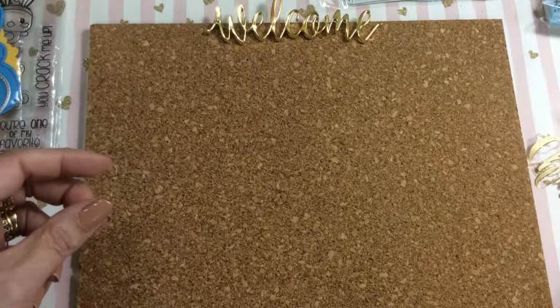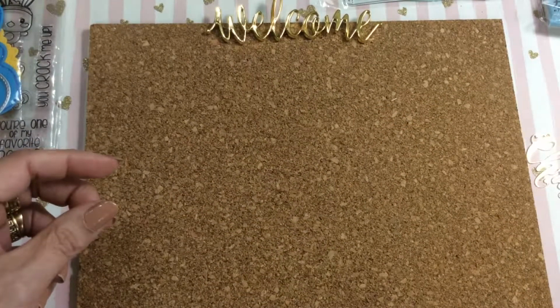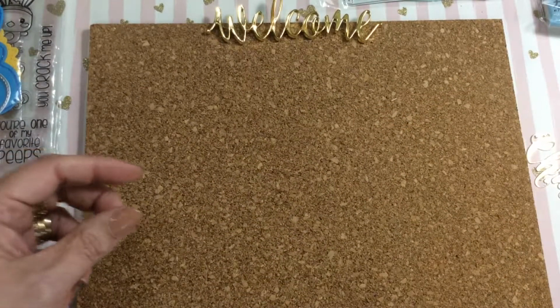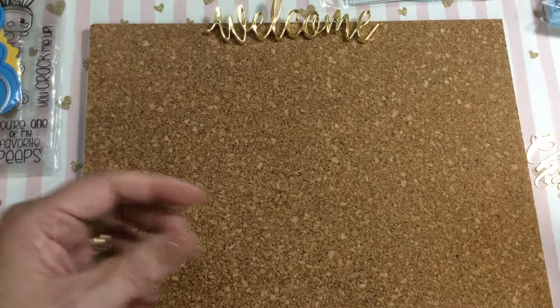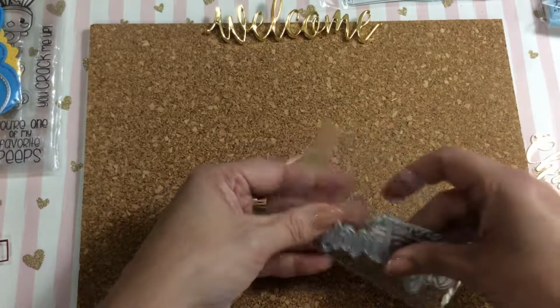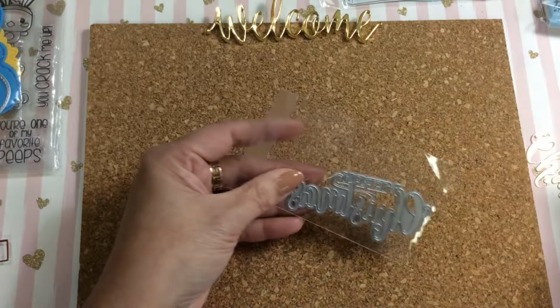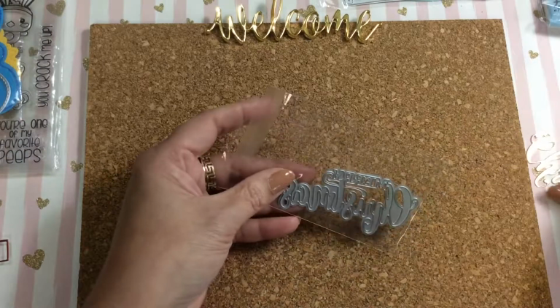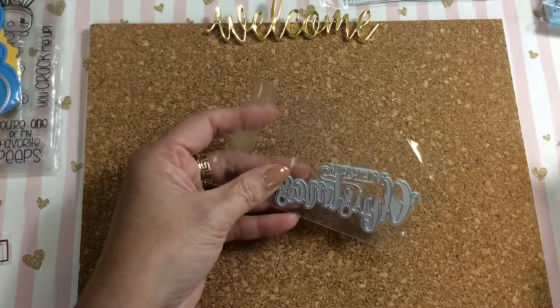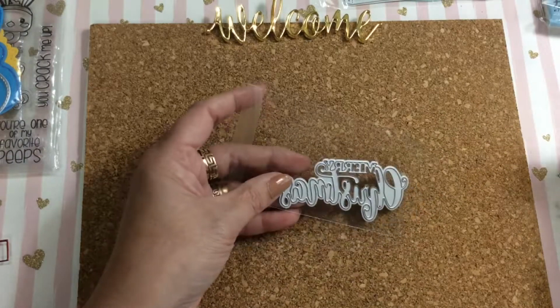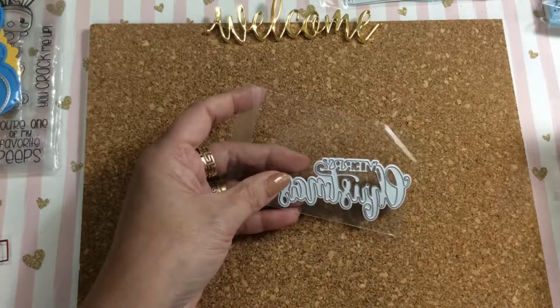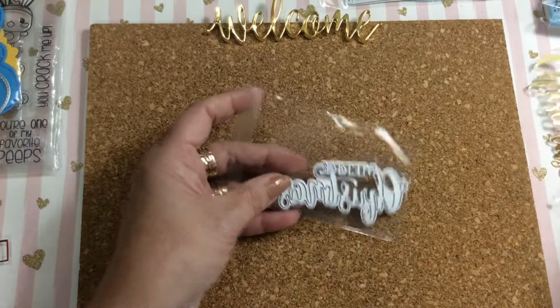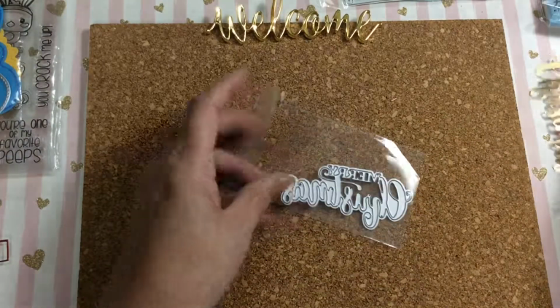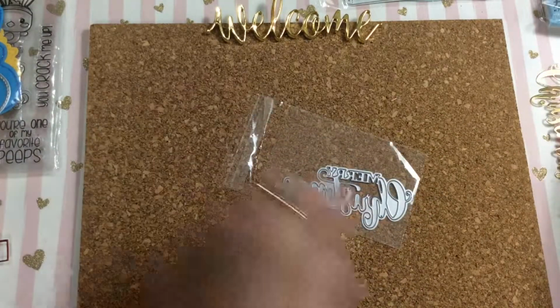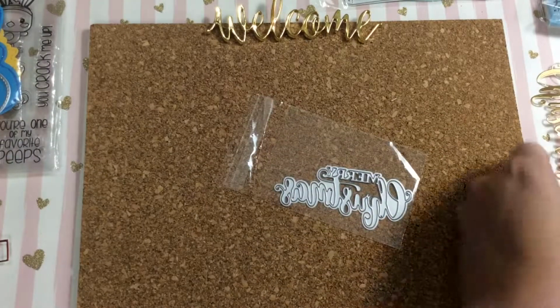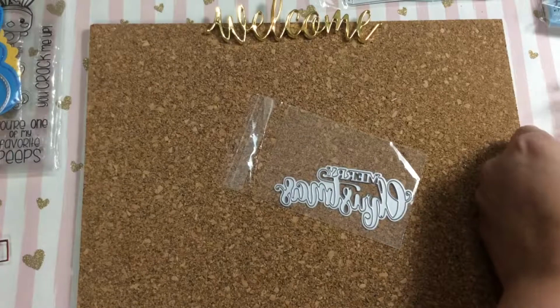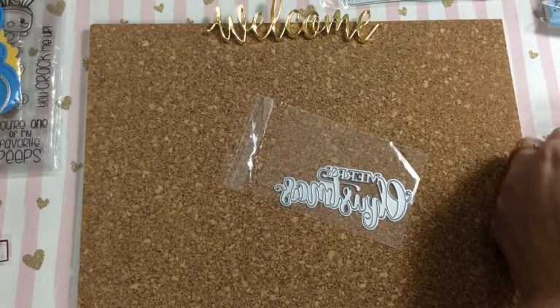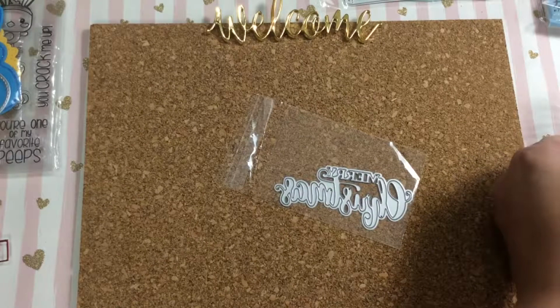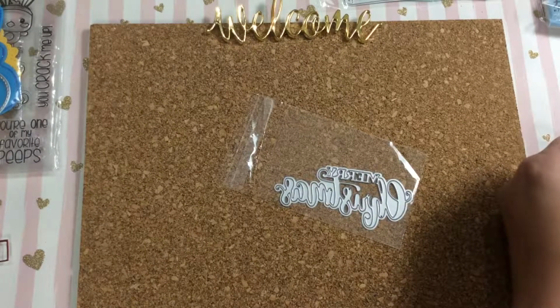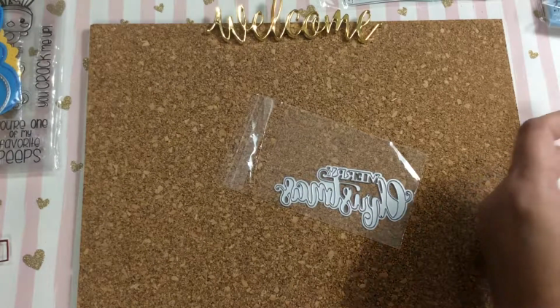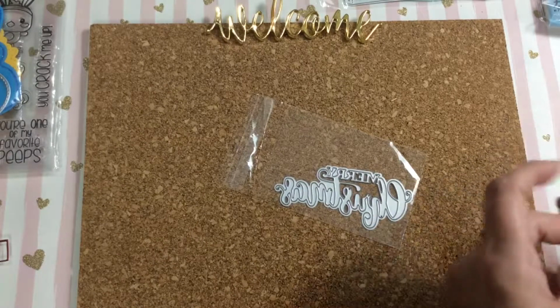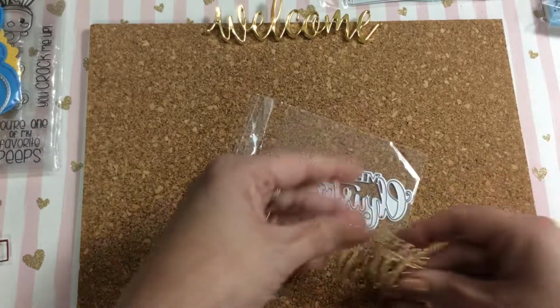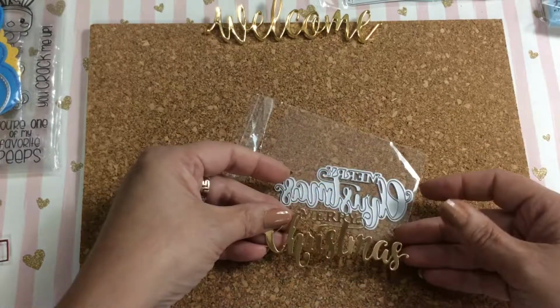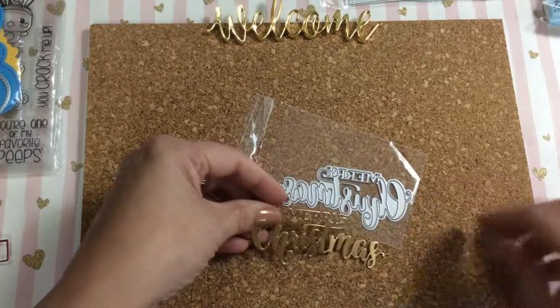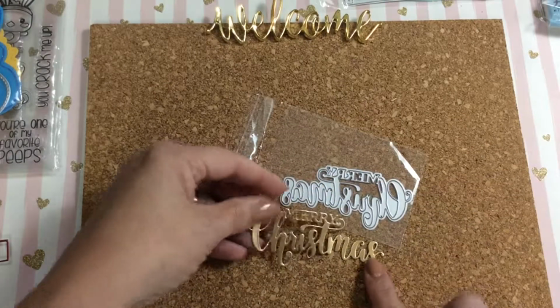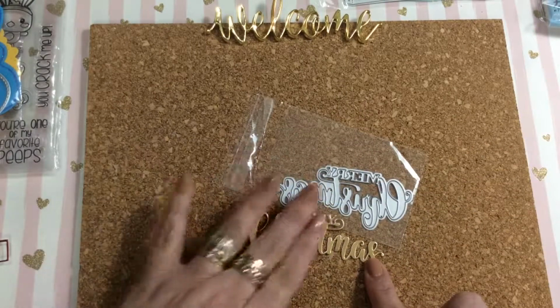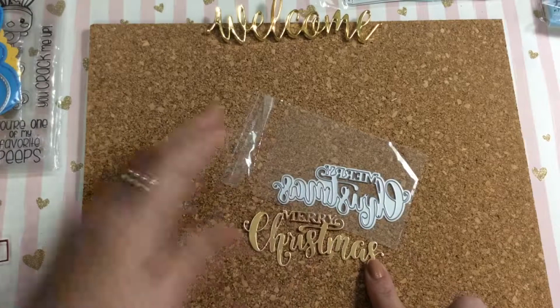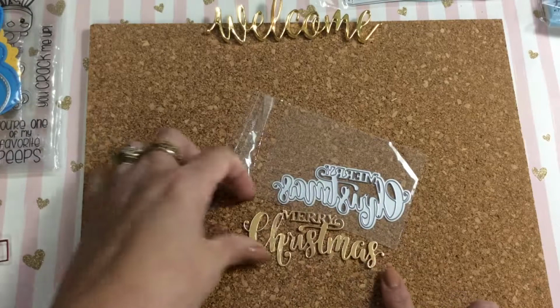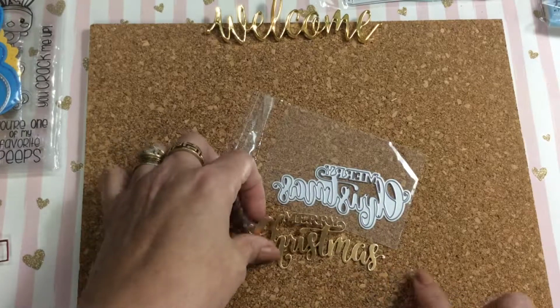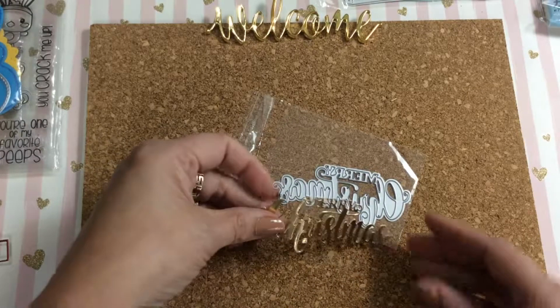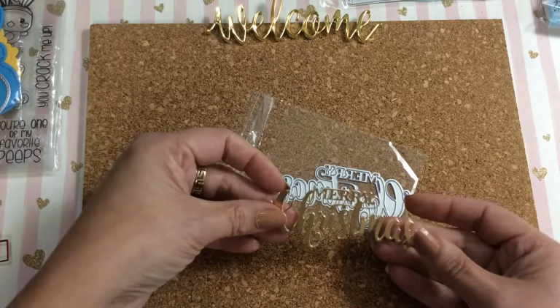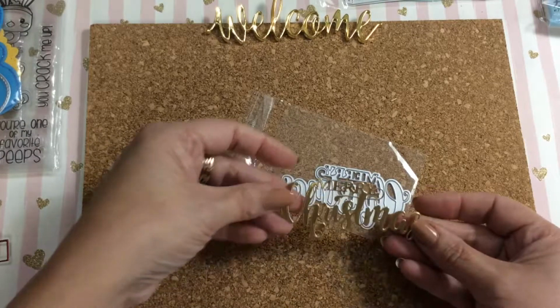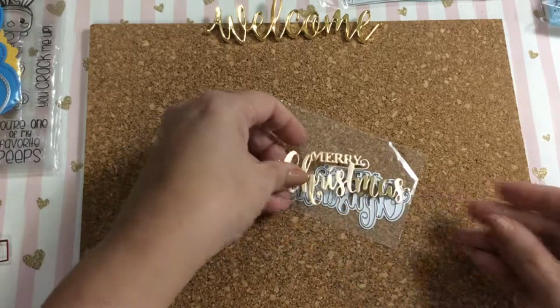I also picked up this Christmas die, which ended up coming after Christmas, so I was kind of bummed out. But it's okay — I can use it for next Christmas. It says 'Merry Christmas' and that's what the die looks like.